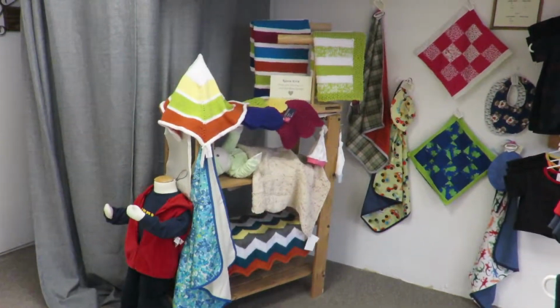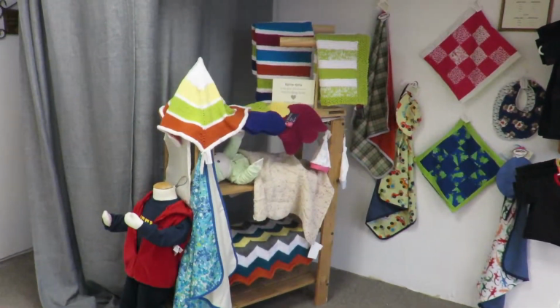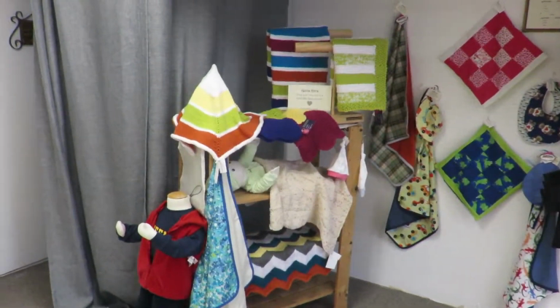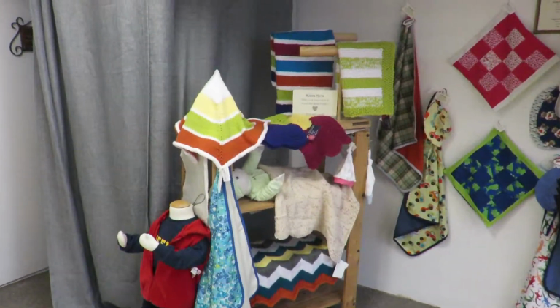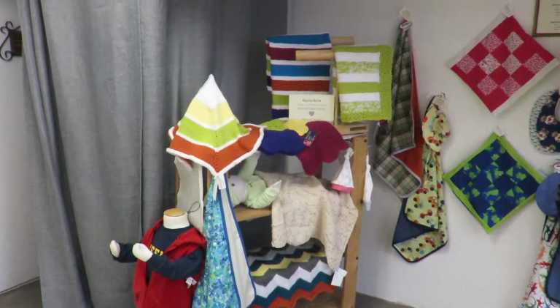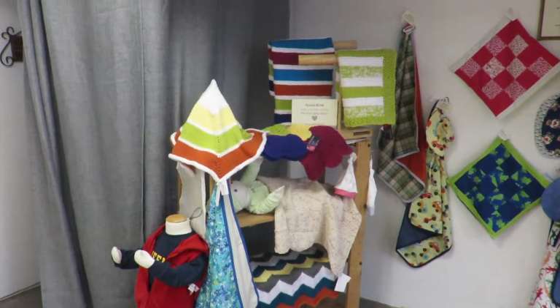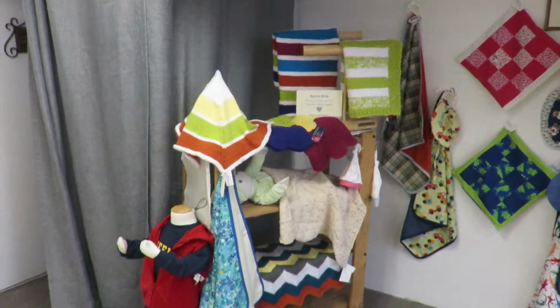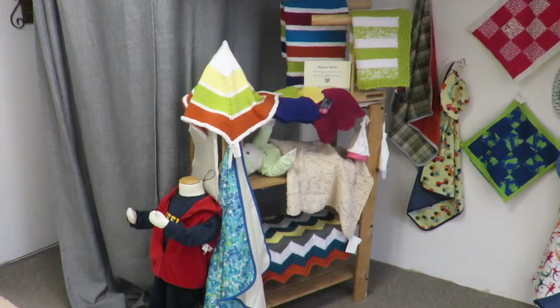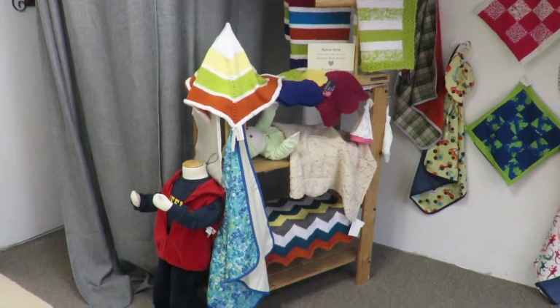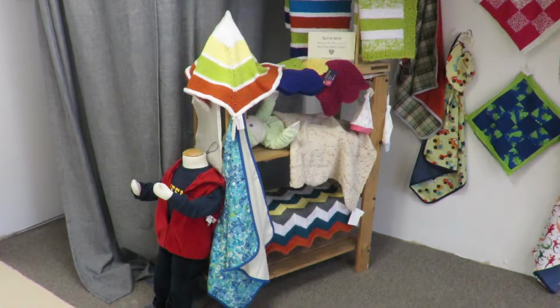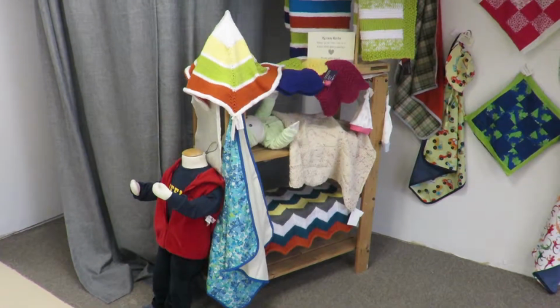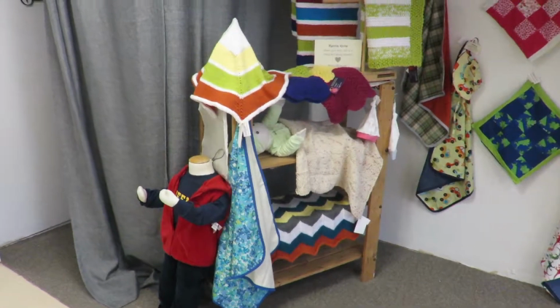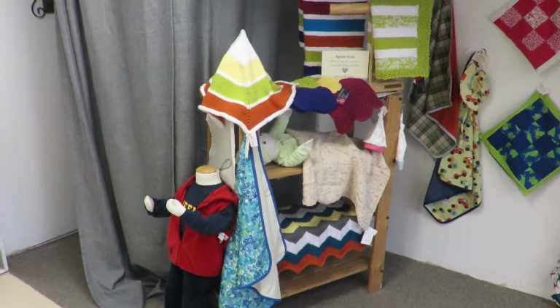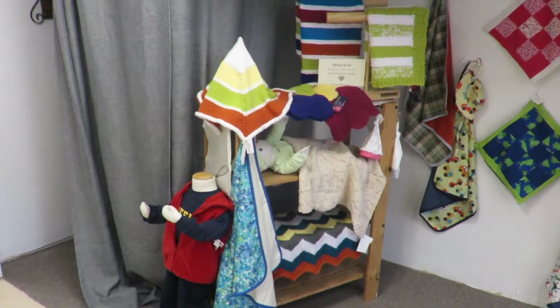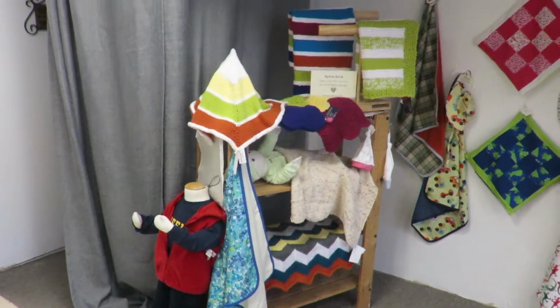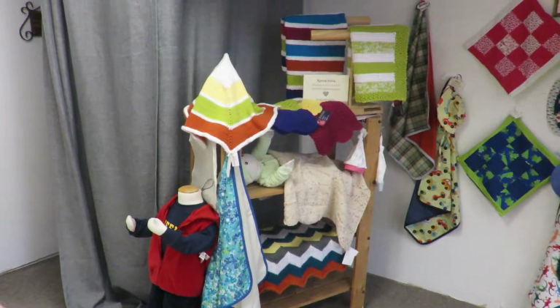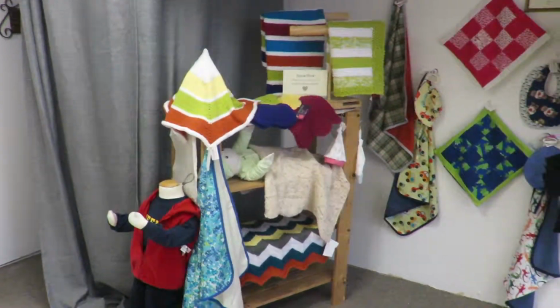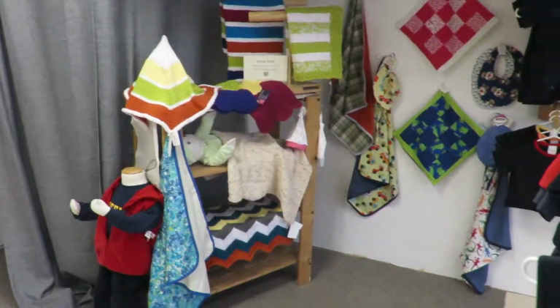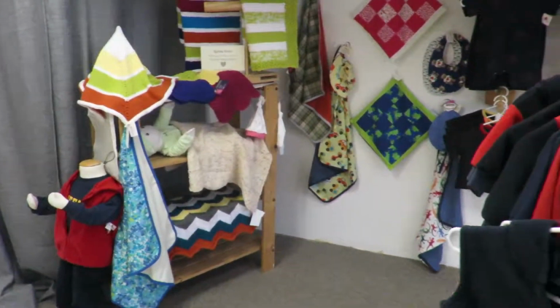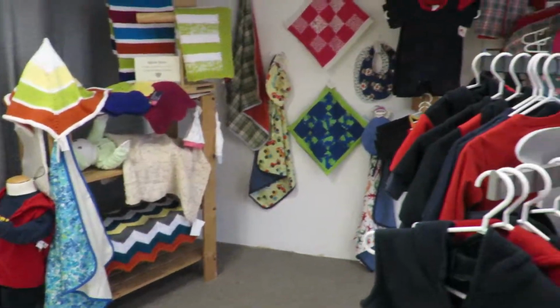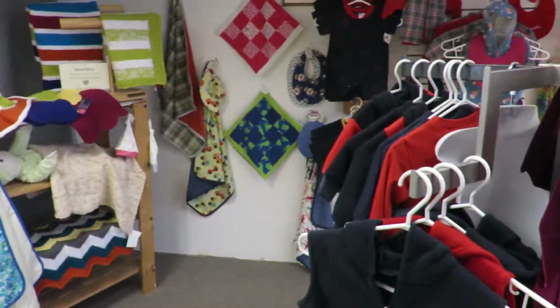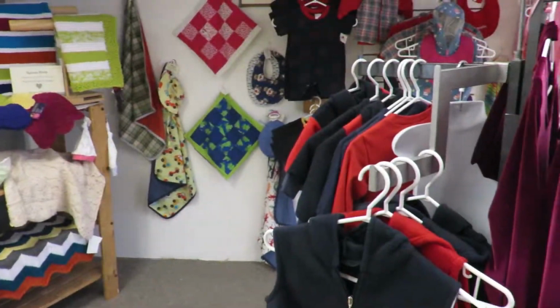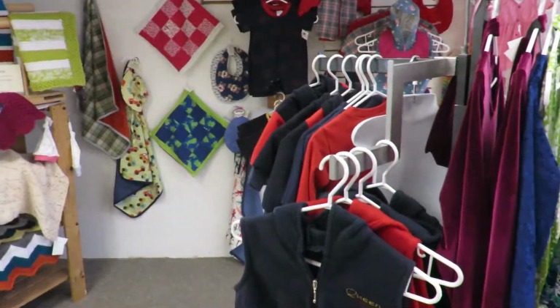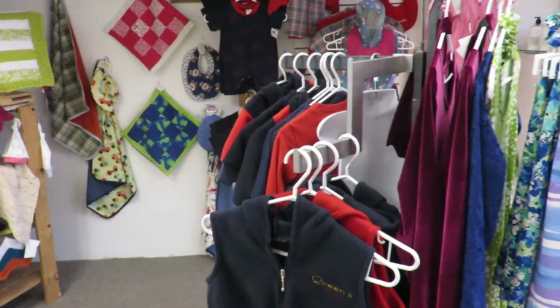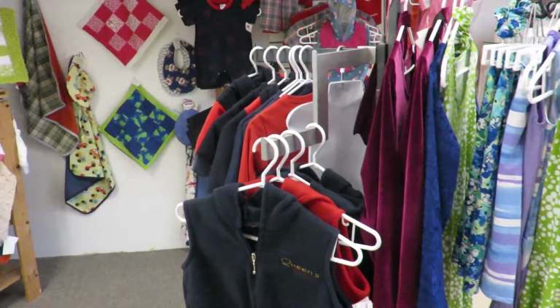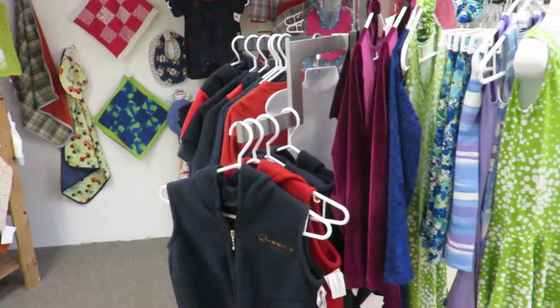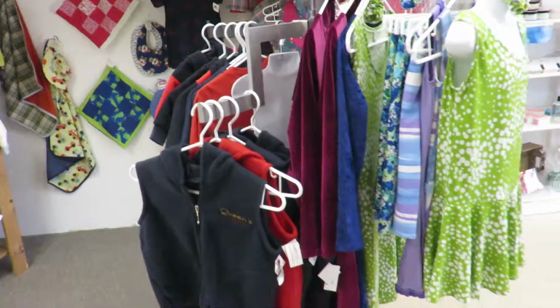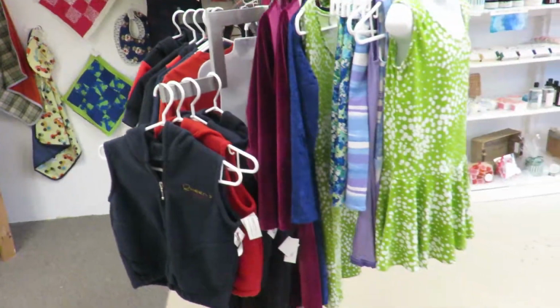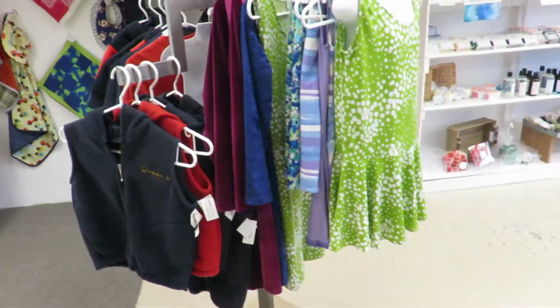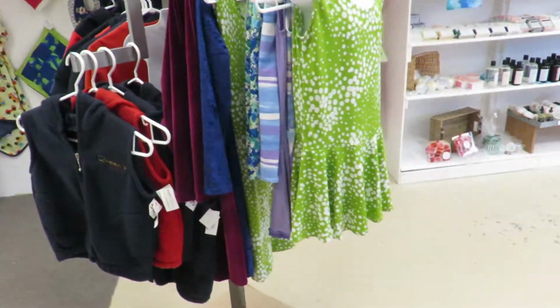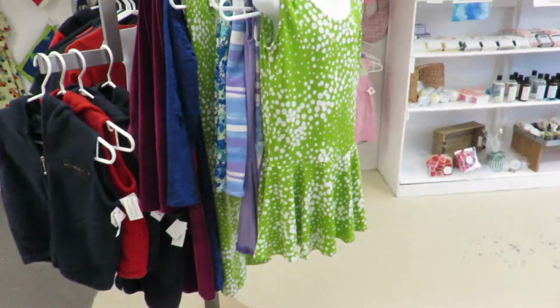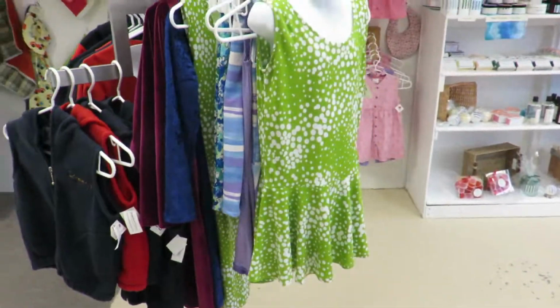Some more Kenna Knits, very colorful, cotton. And some of Linda's children's outfits.